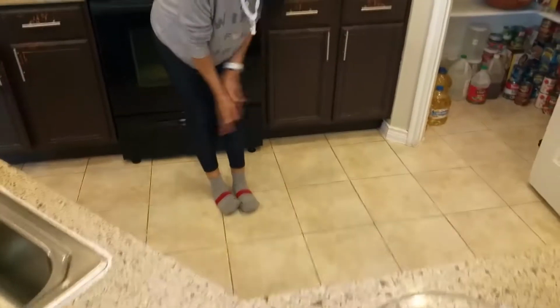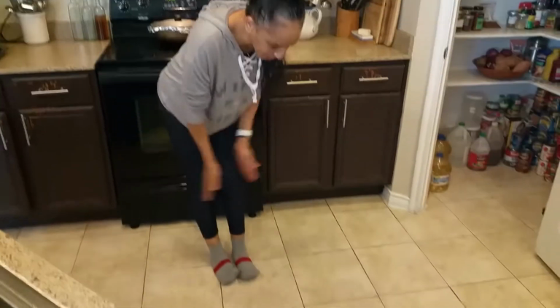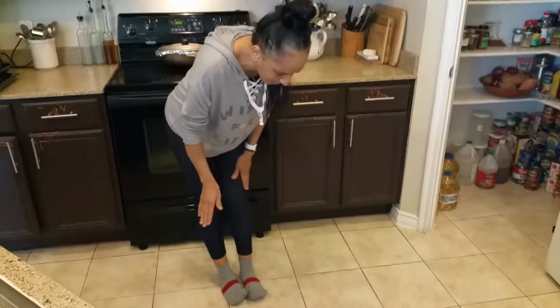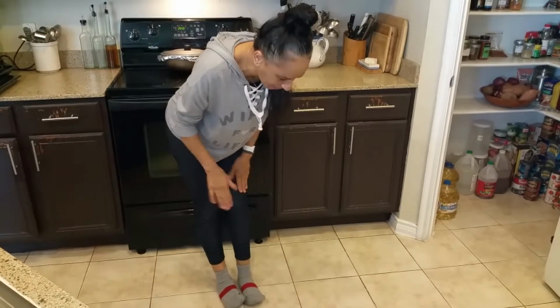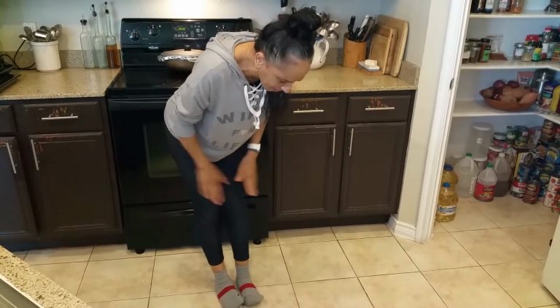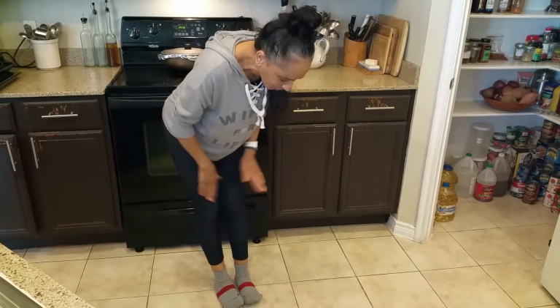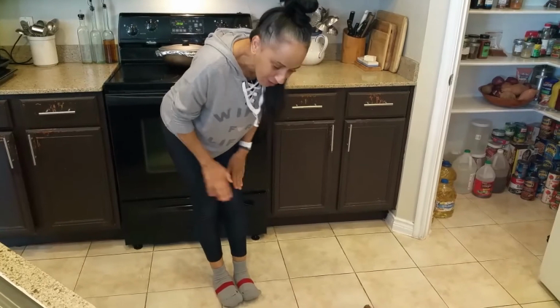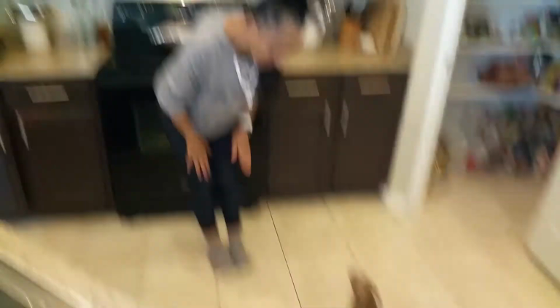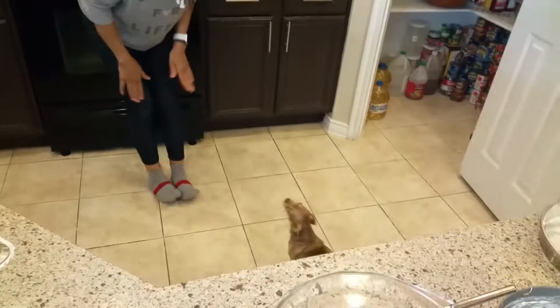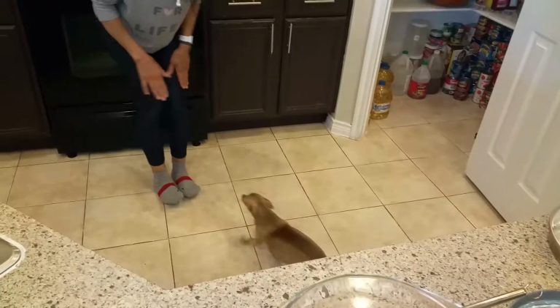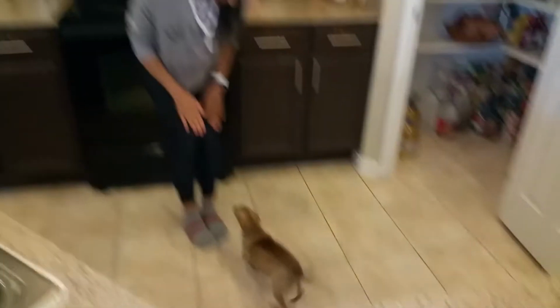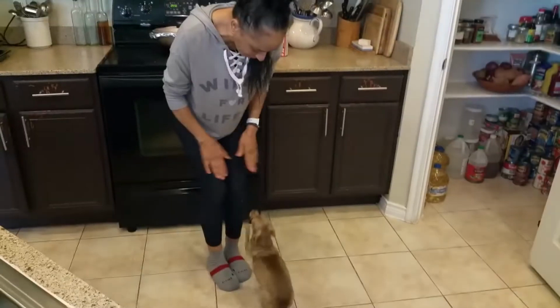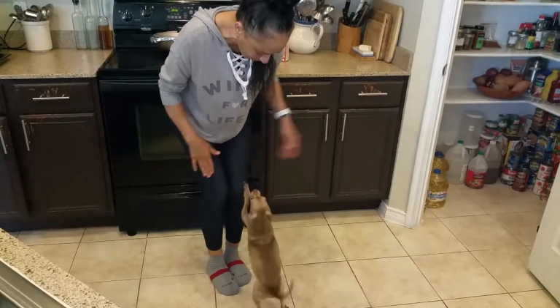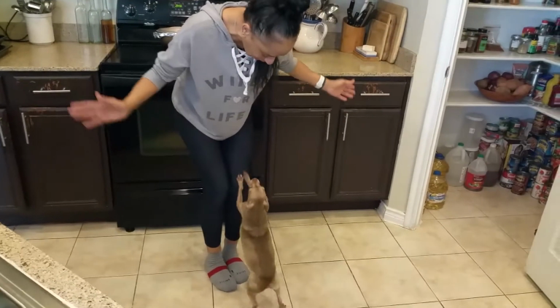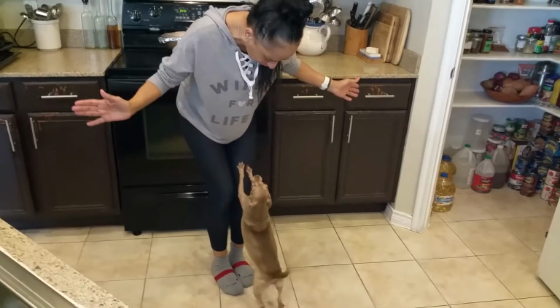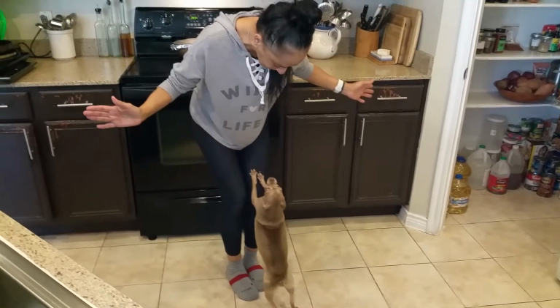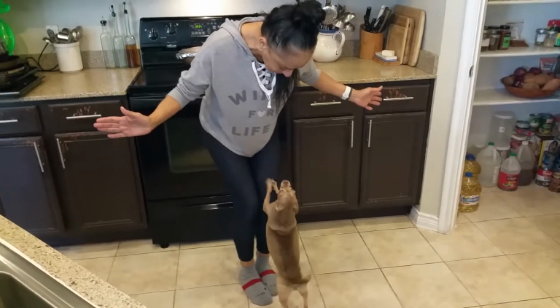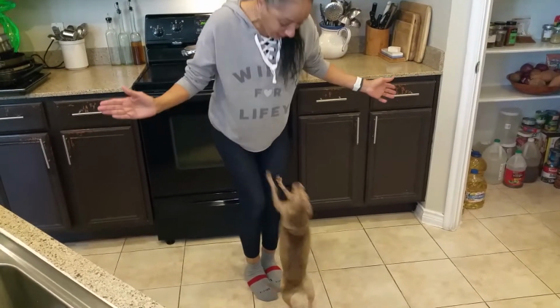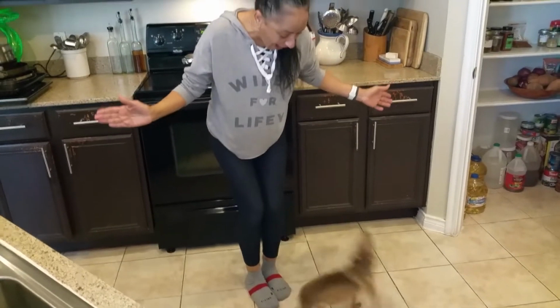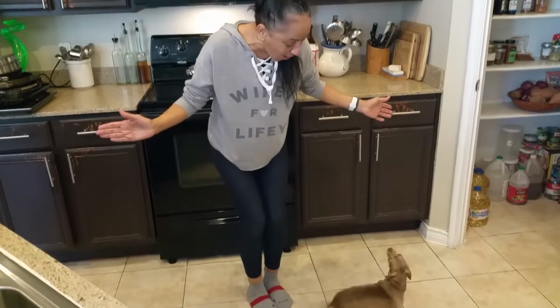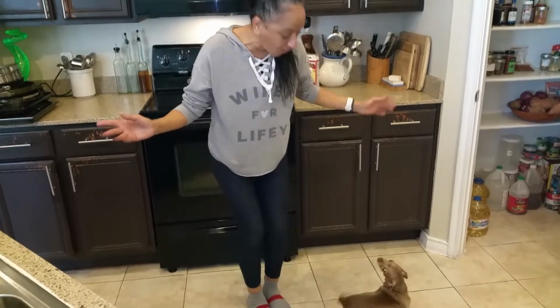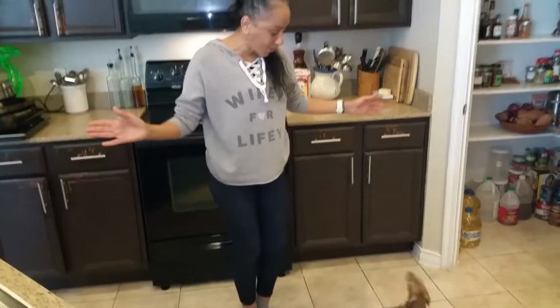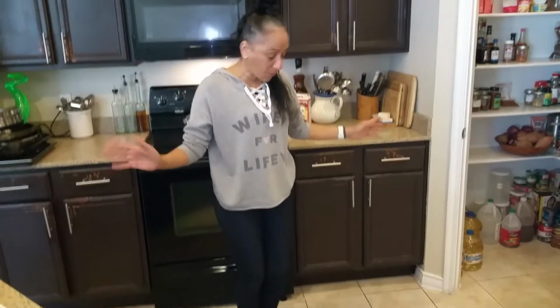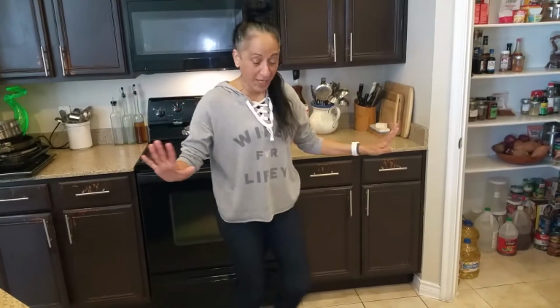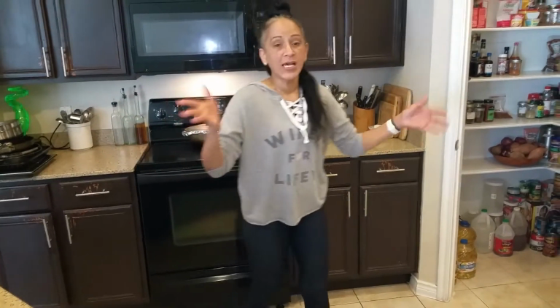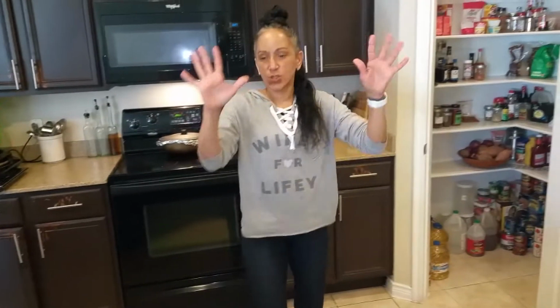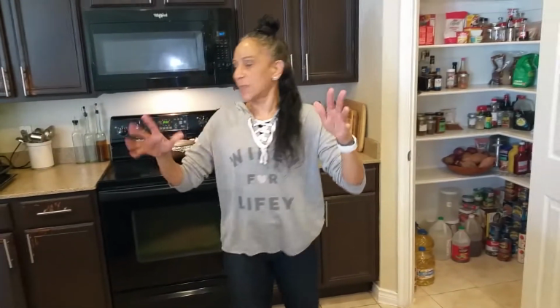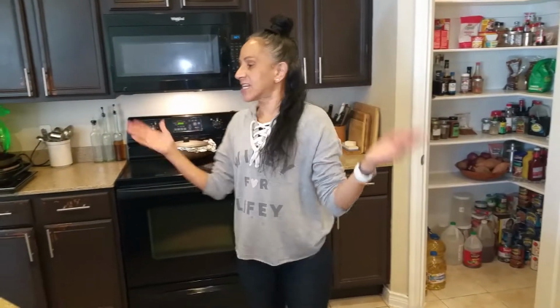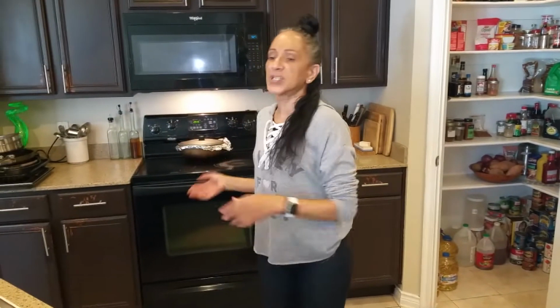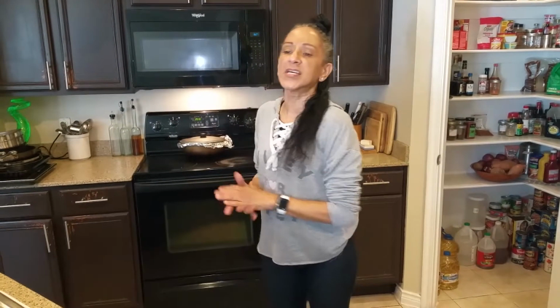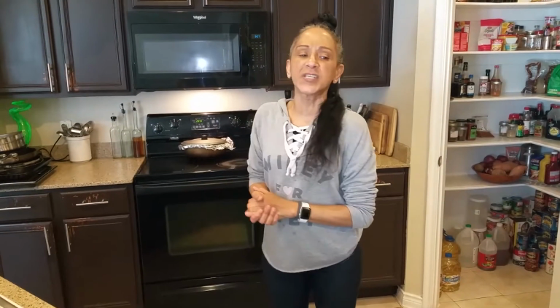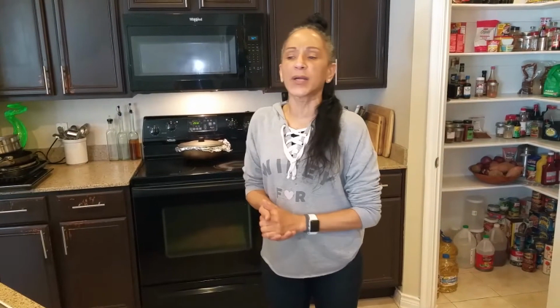Here's Ginger. Come here, Mama. Come here. You don't want to come to Mama? Hello, my dear. Hello. Later, Mama will pet you. I just washed my hands. I don't know where Teddy is. Where's Teddy, Michael?